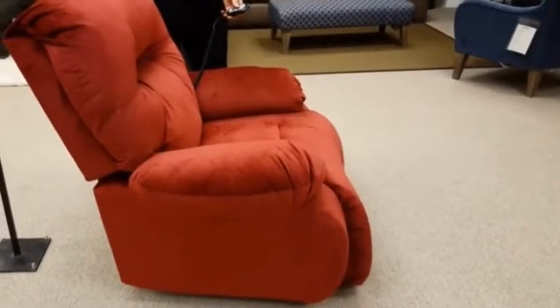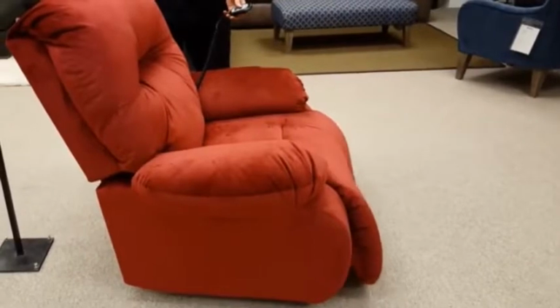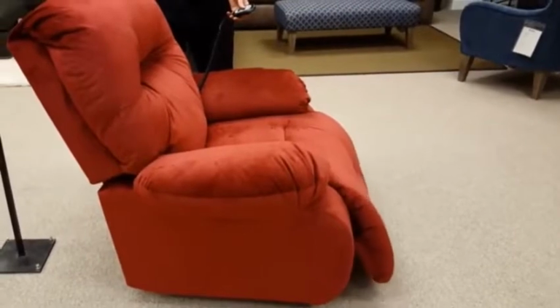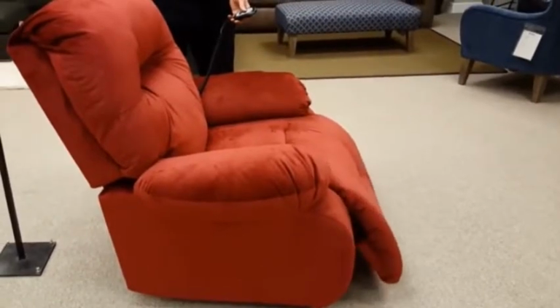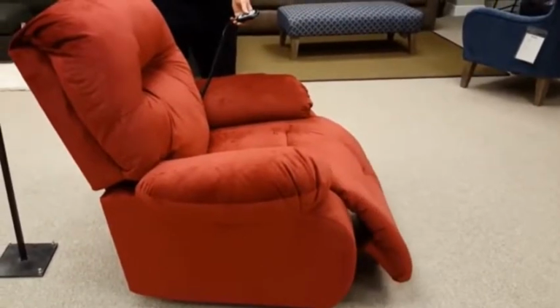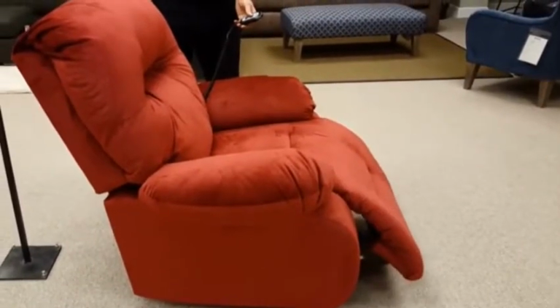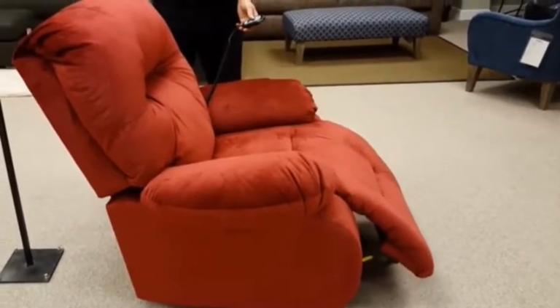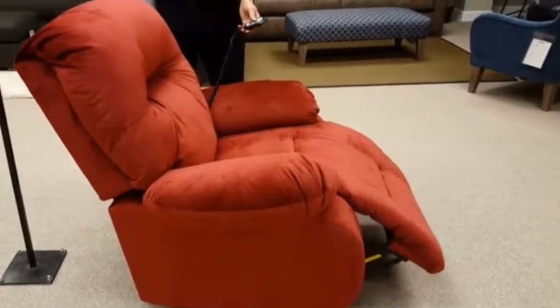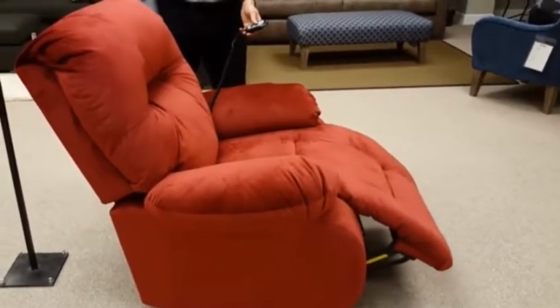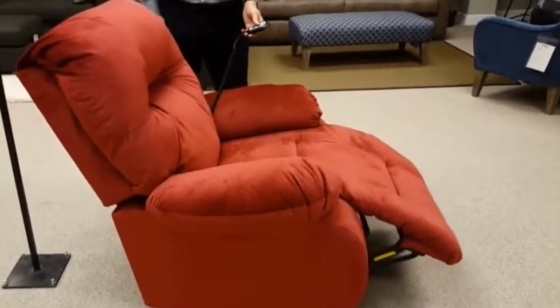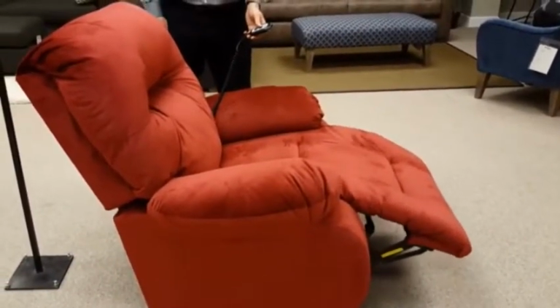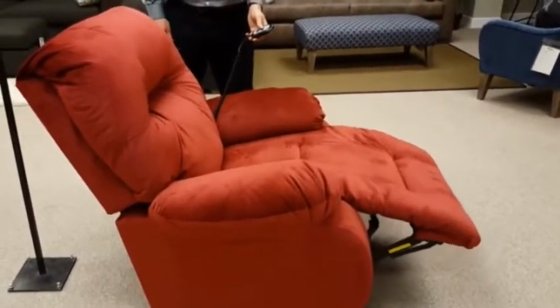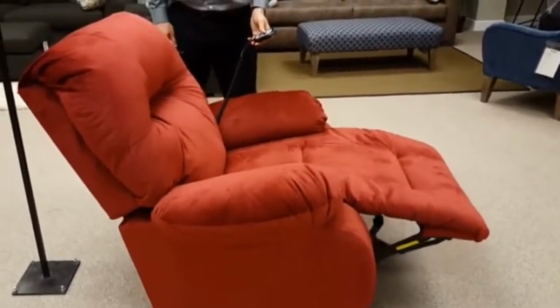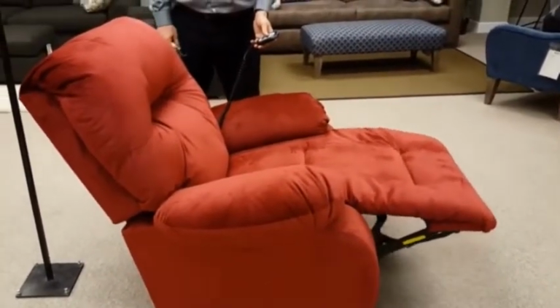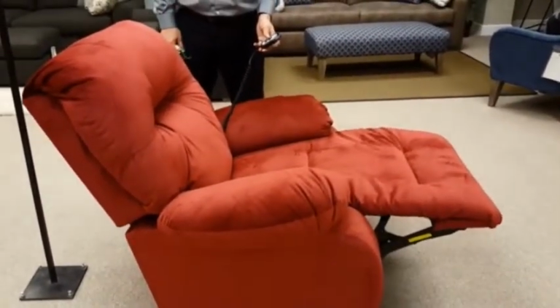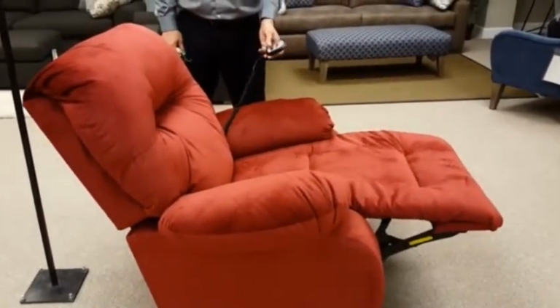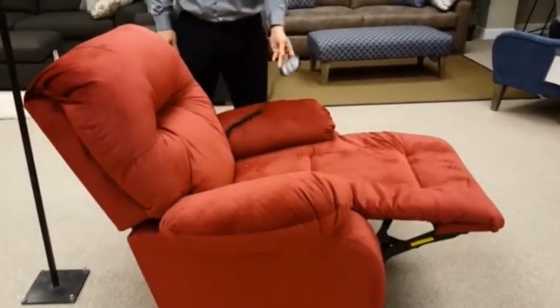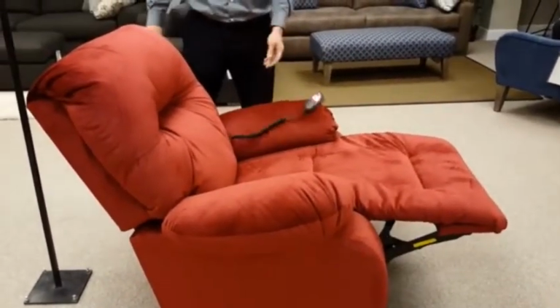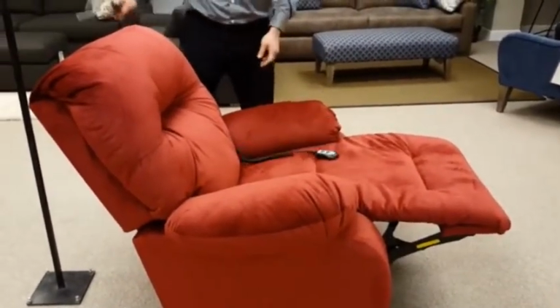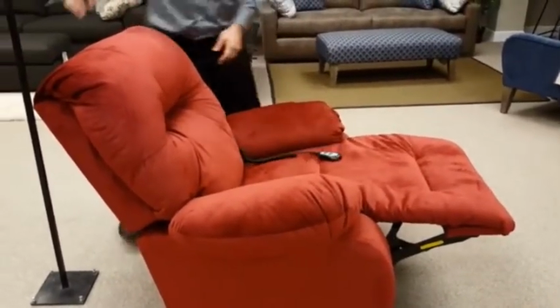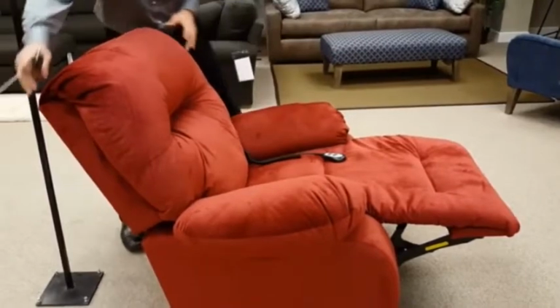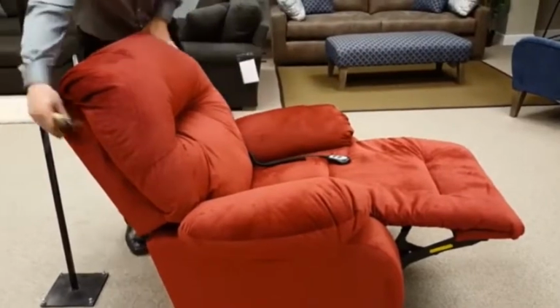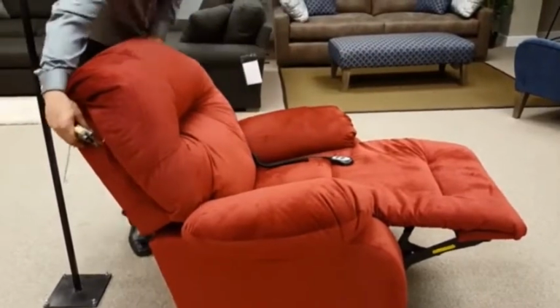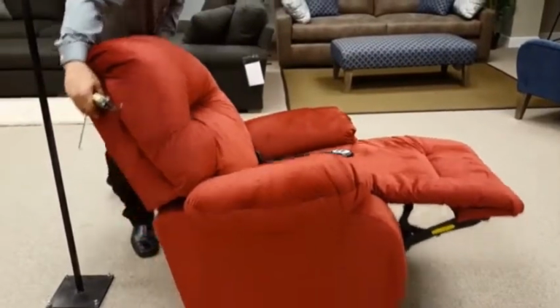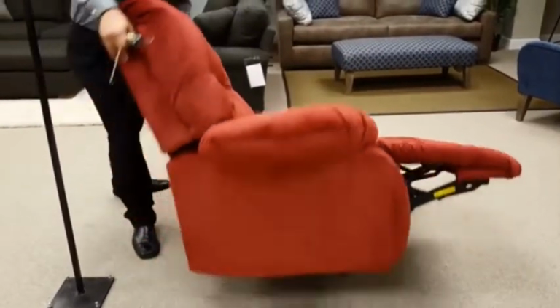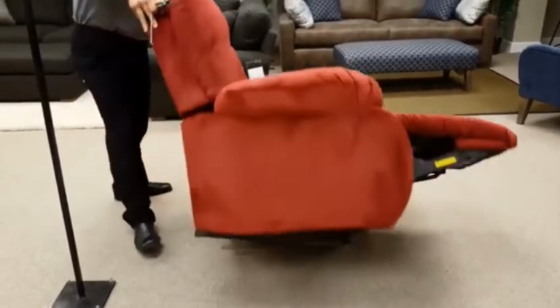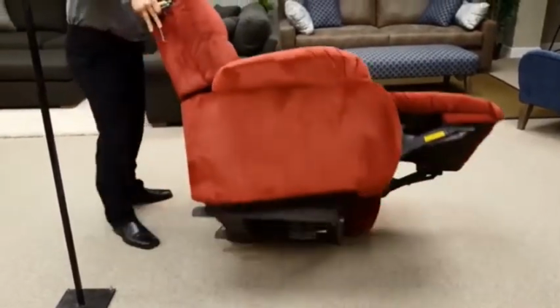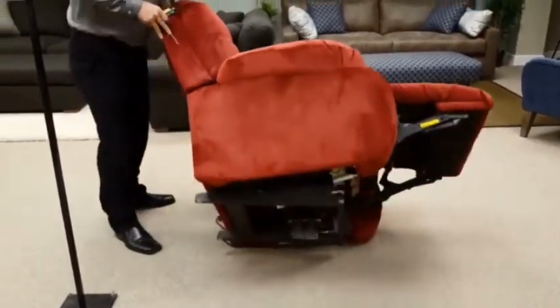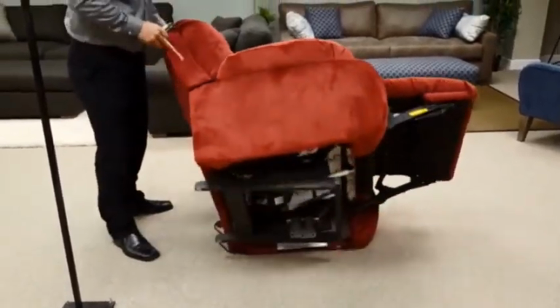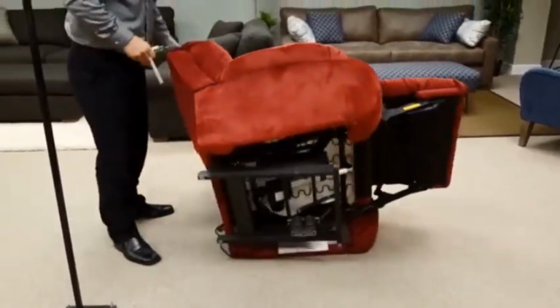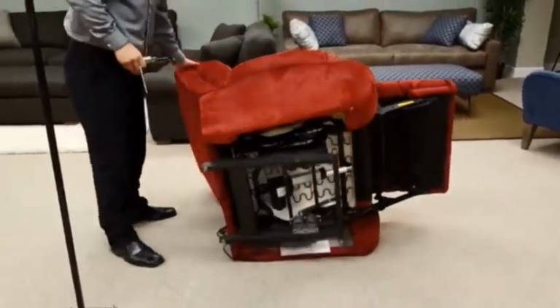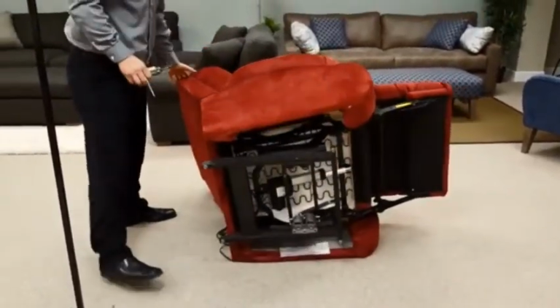Place the chair in the TV position, then lay the chair on its side.